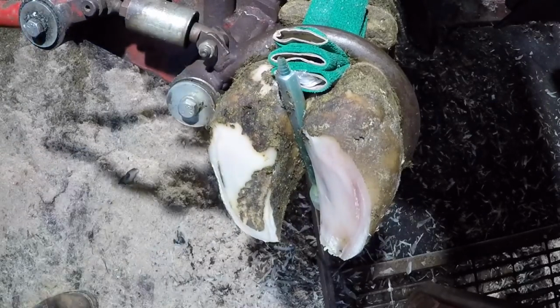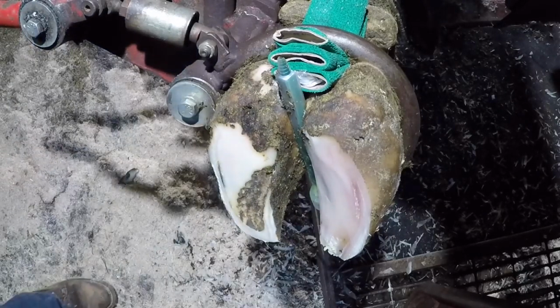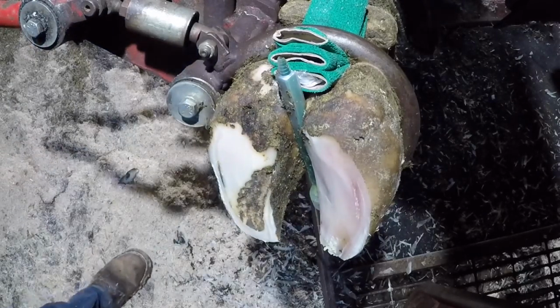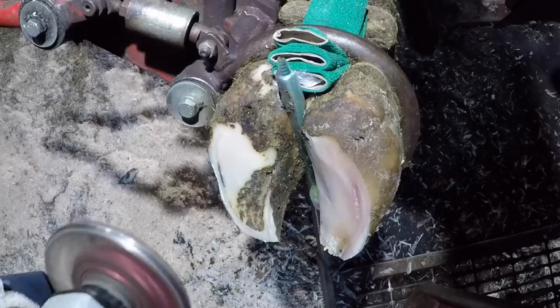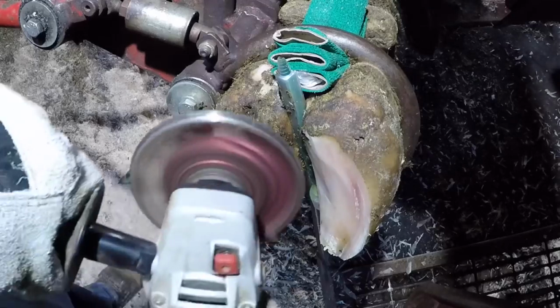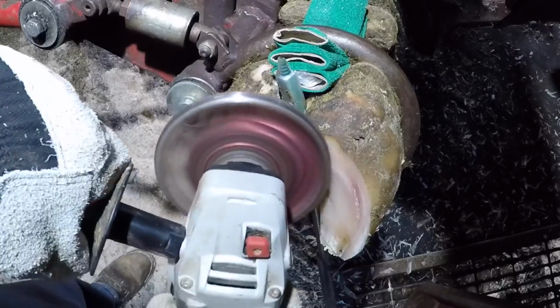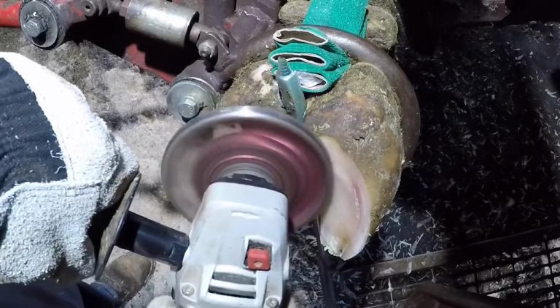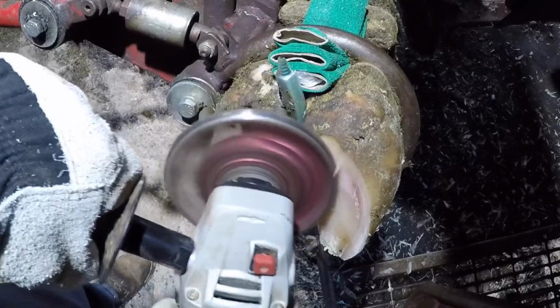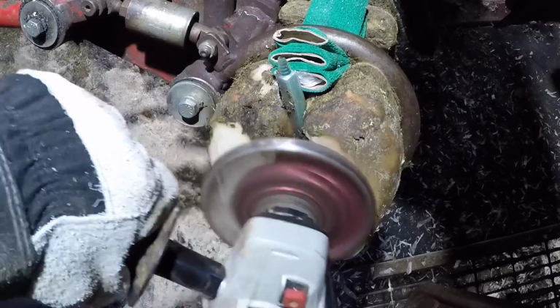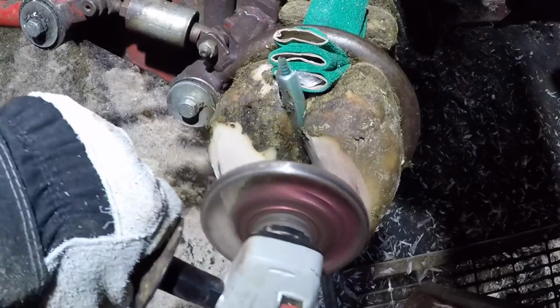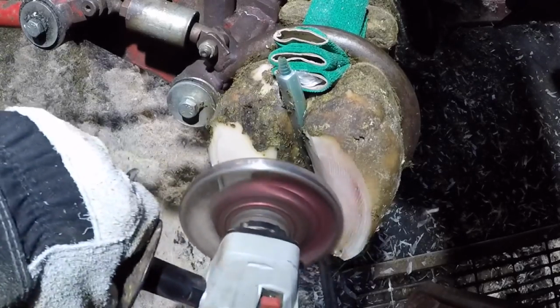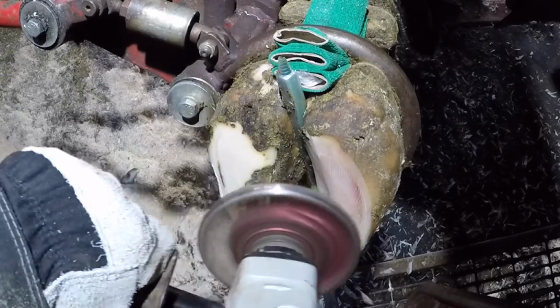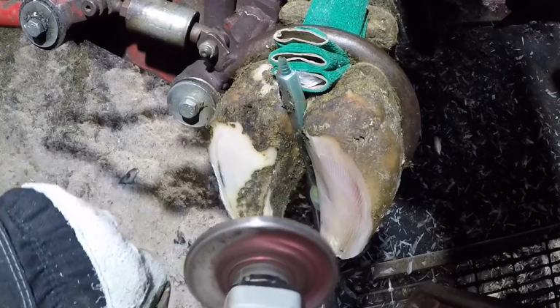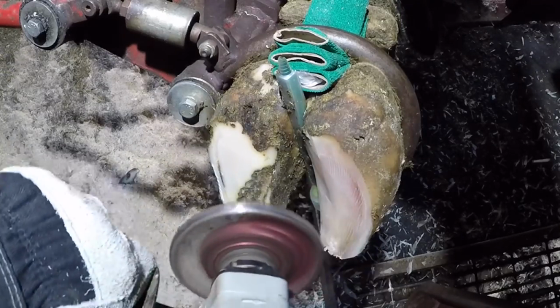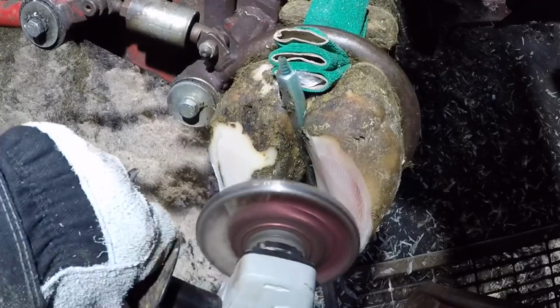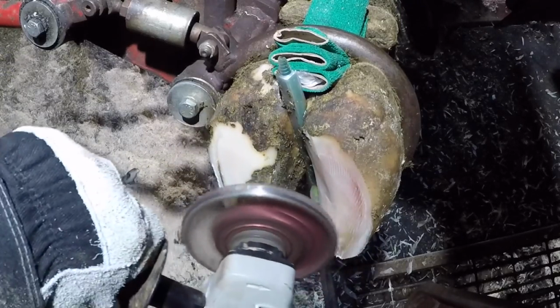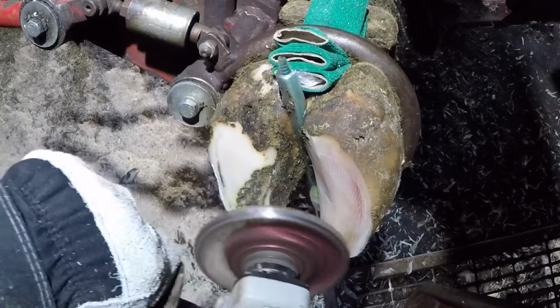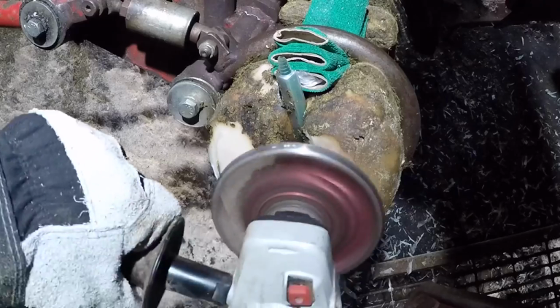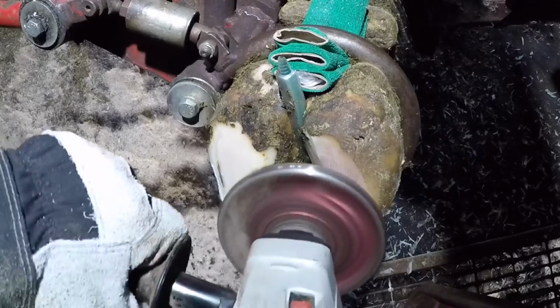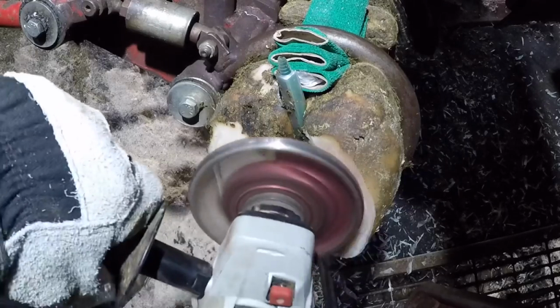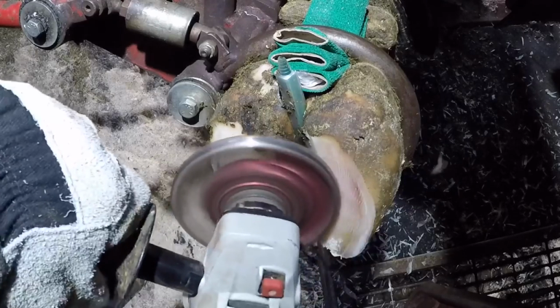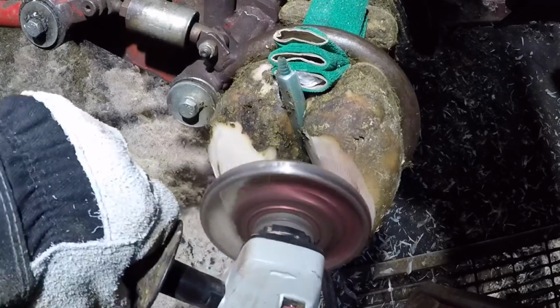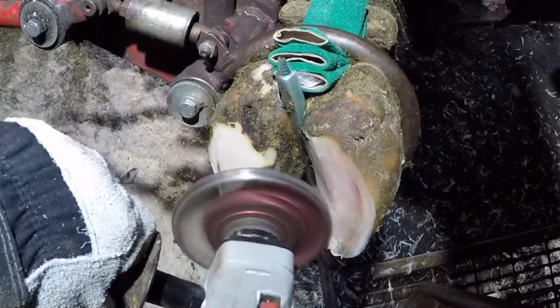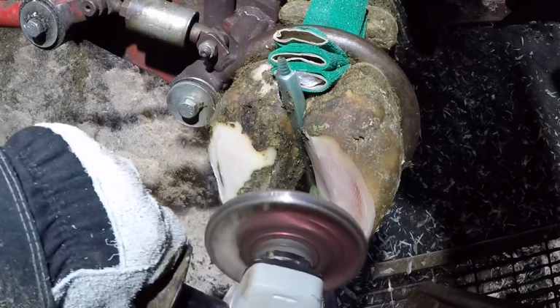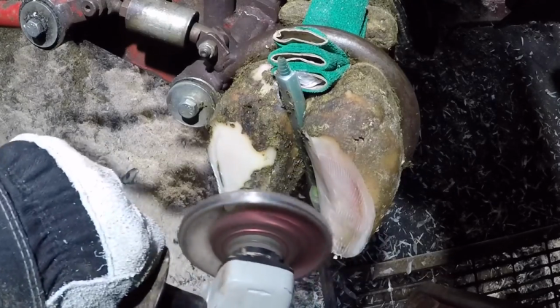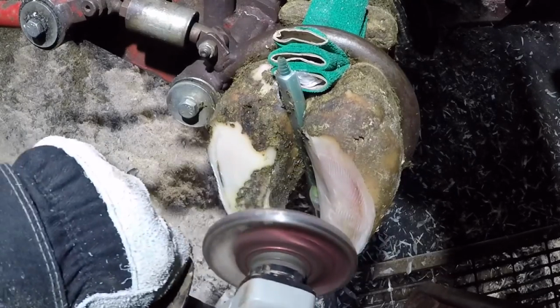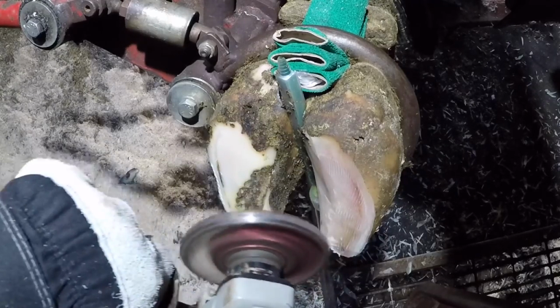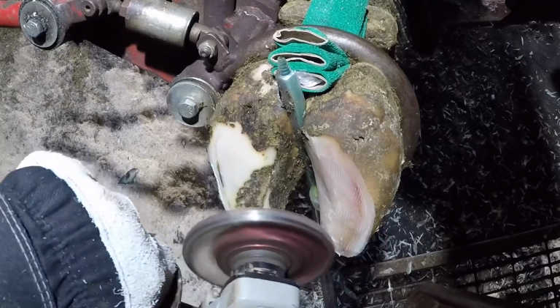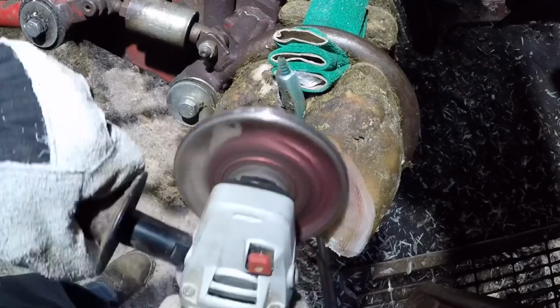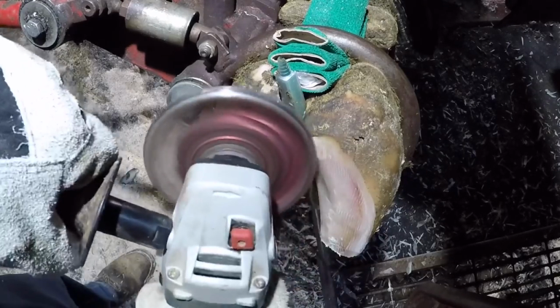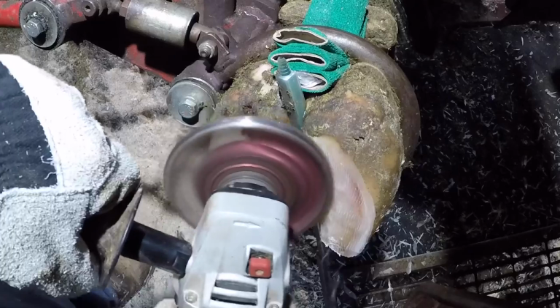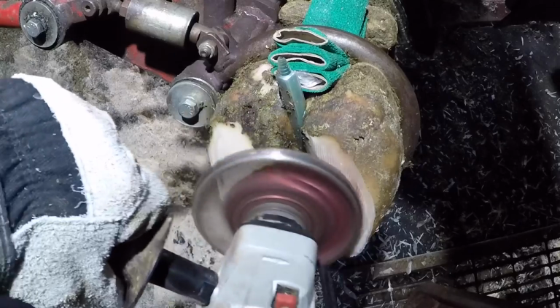Here I'm just checking what my sole thickness looks like on this corkscrew claw. I've got some more I can take down here, so I'm going to do that. My goal is to get this foot as balanced as possible to try to give her the most comfortable footing that she can have.